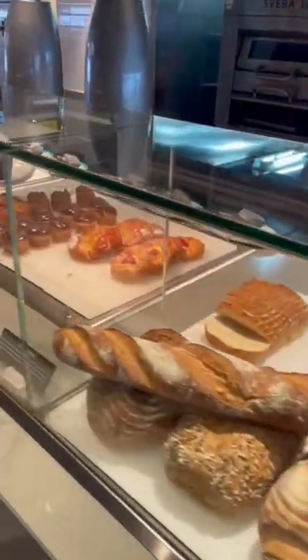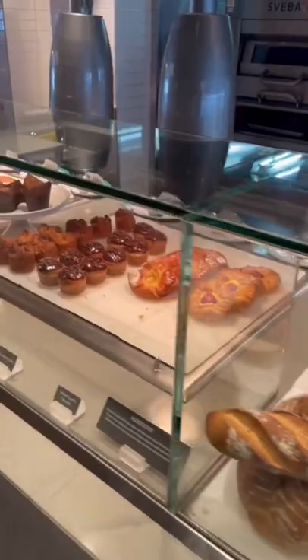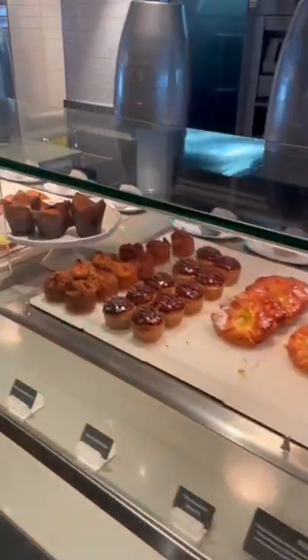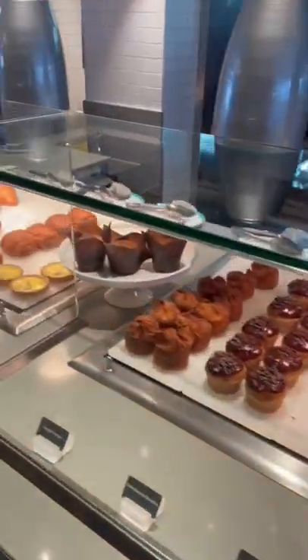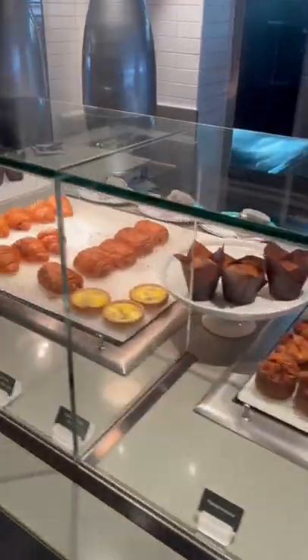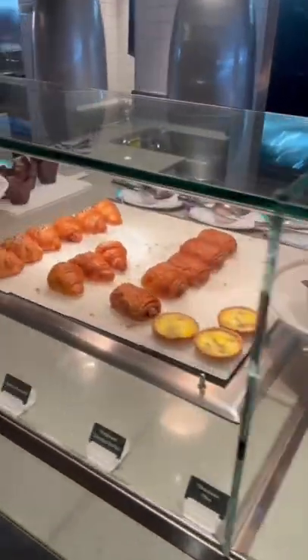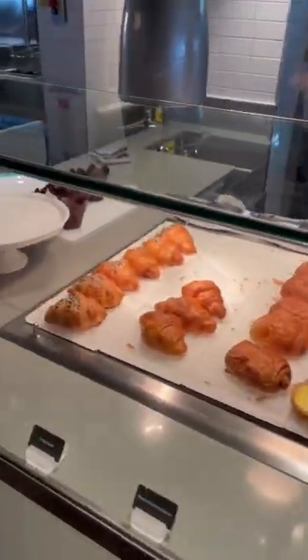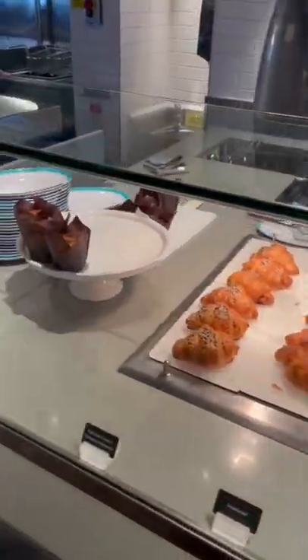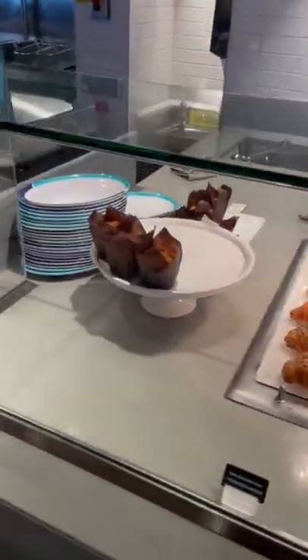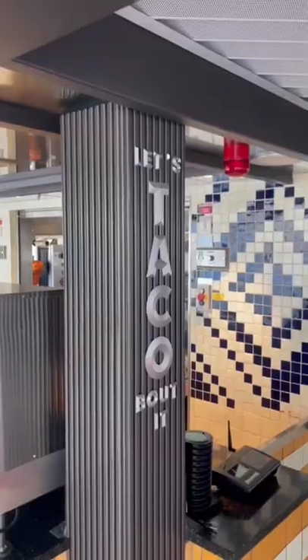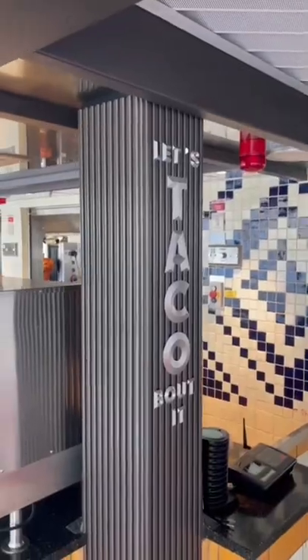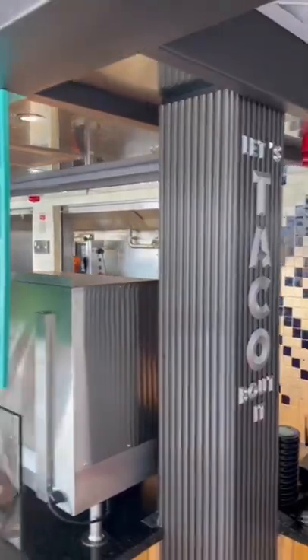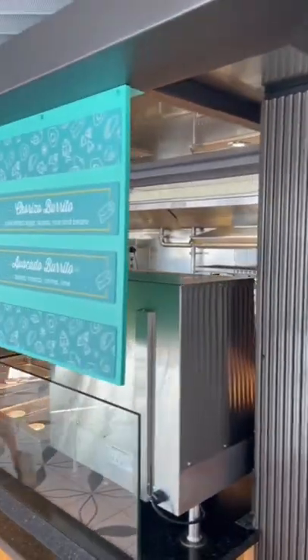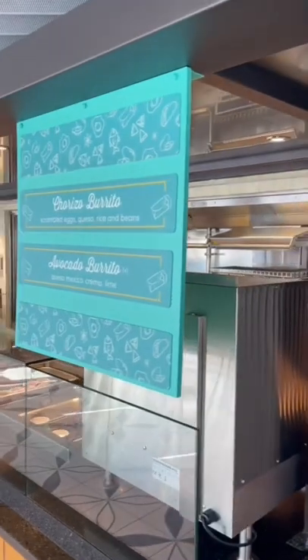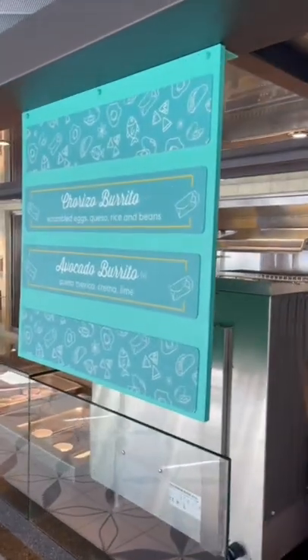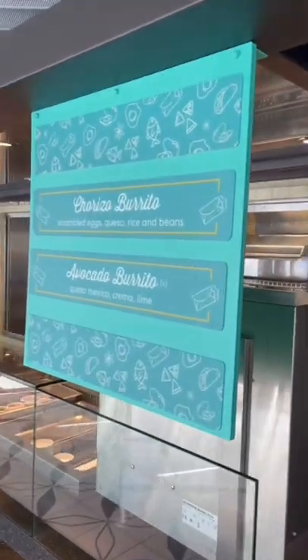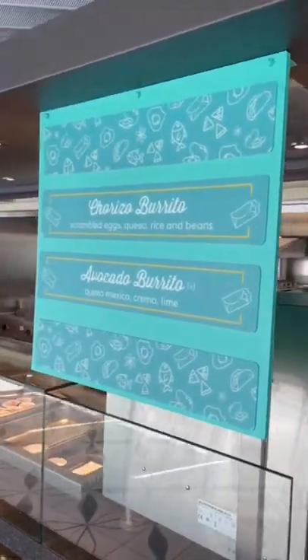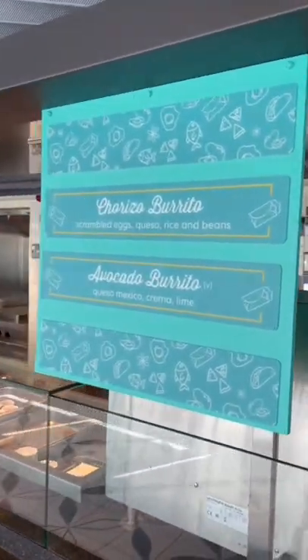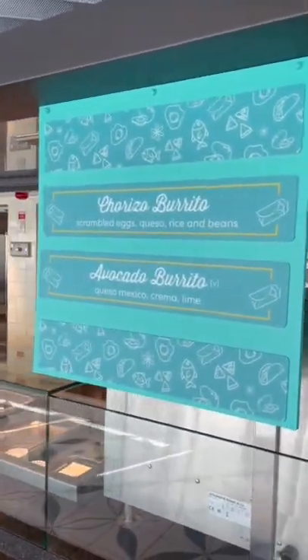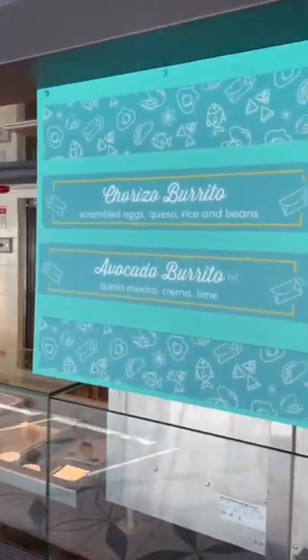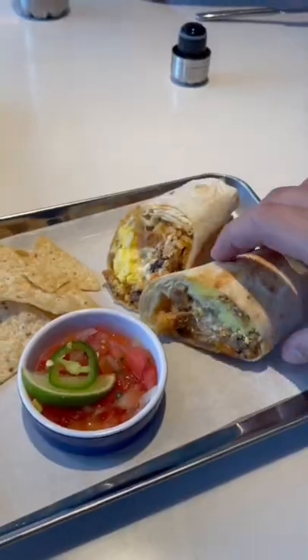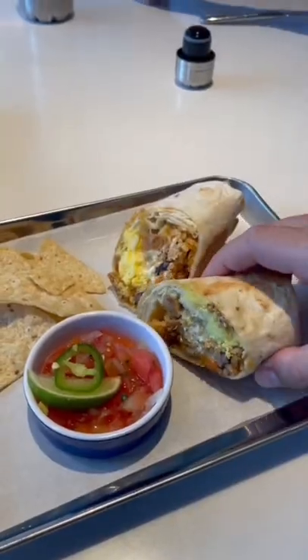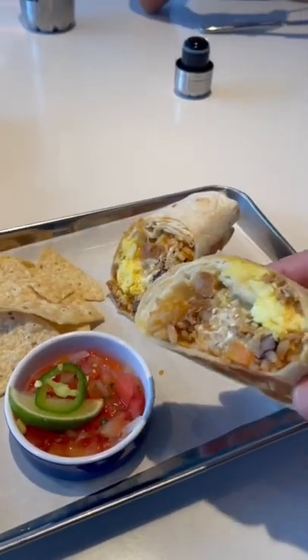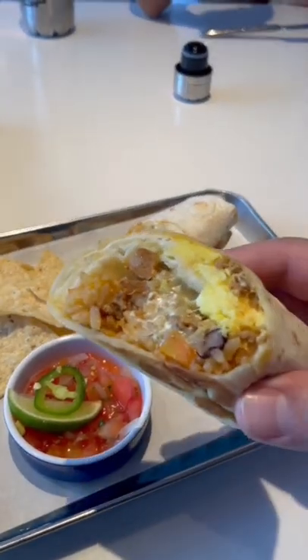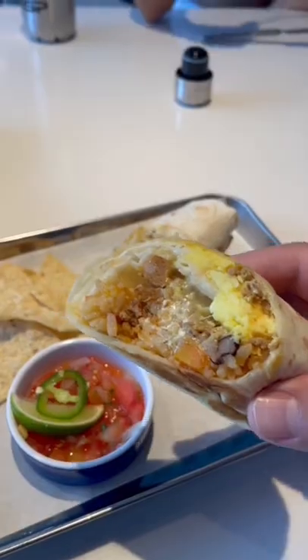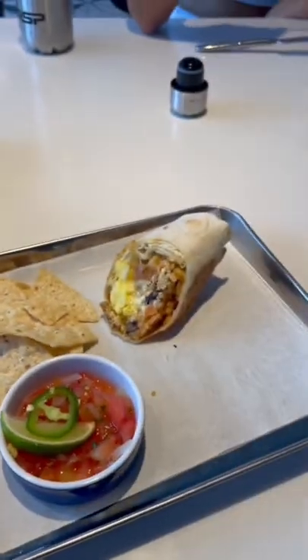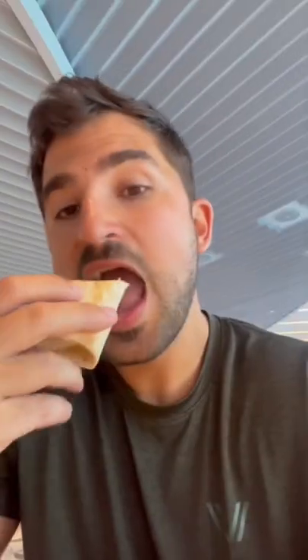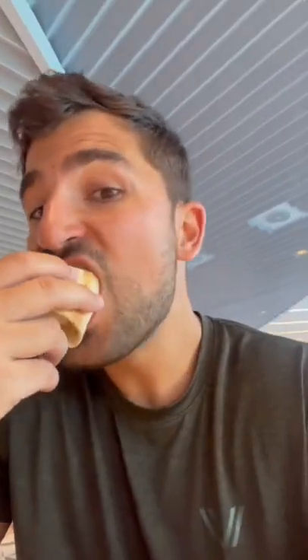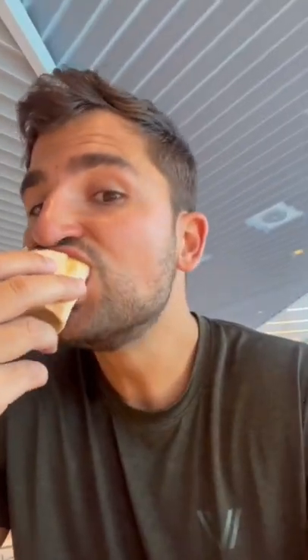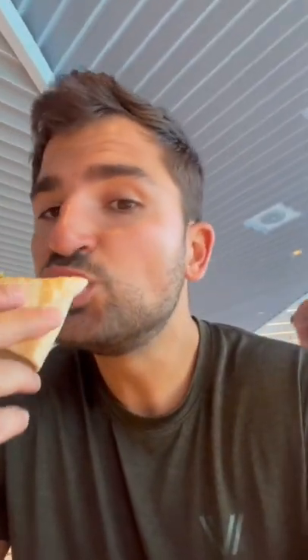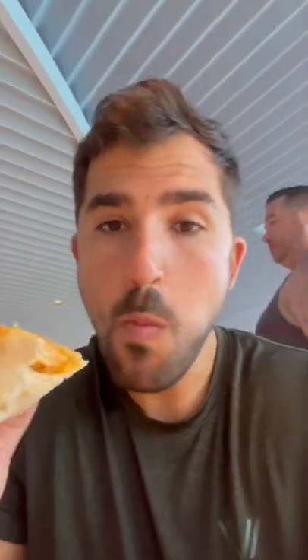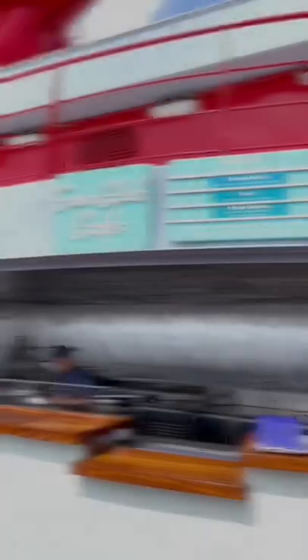Here's a look at their pastries and baked goods. But for me, I went with their Mexican breakfast, their chorizo burrito, which is scrambled eggs, queso, rice and beans. It was actually really good. The tortilla on the outside had a nice little crisp to it.